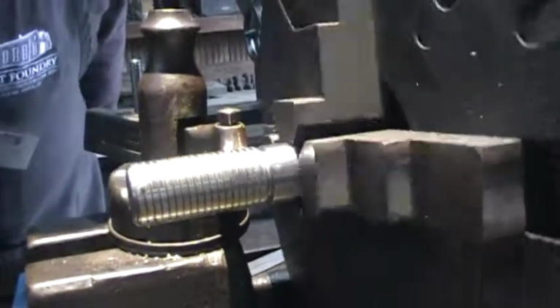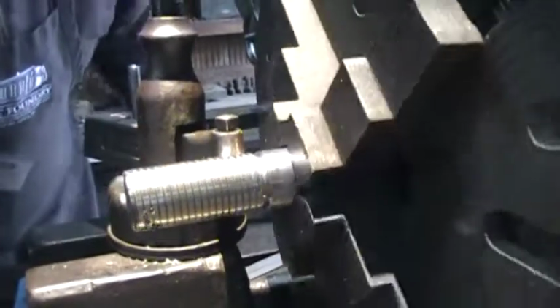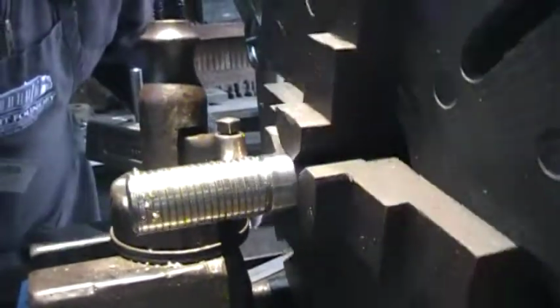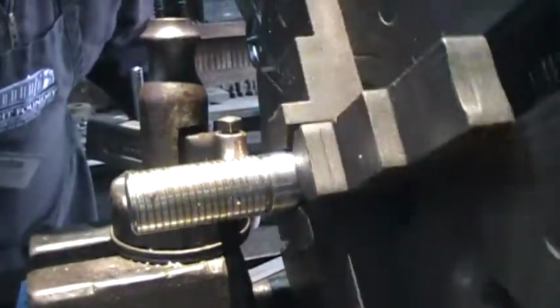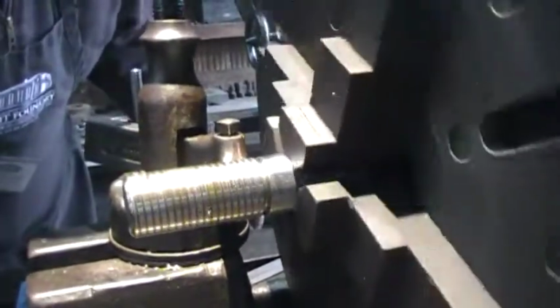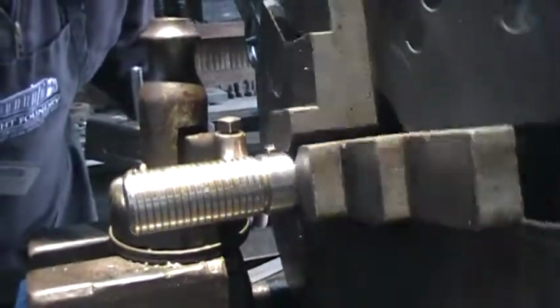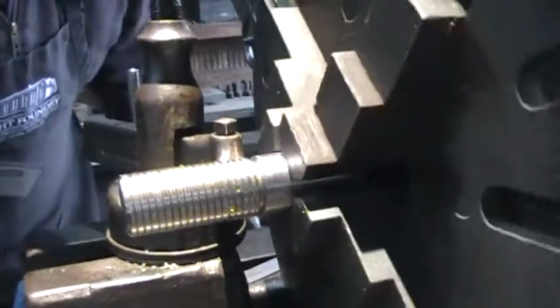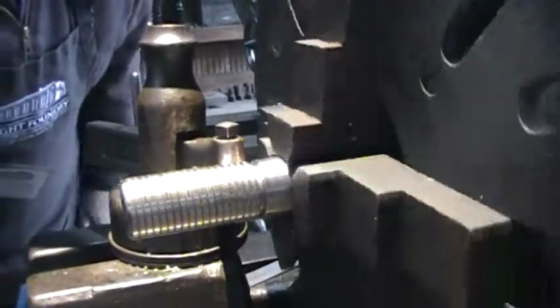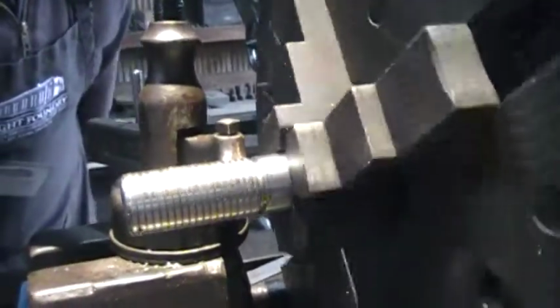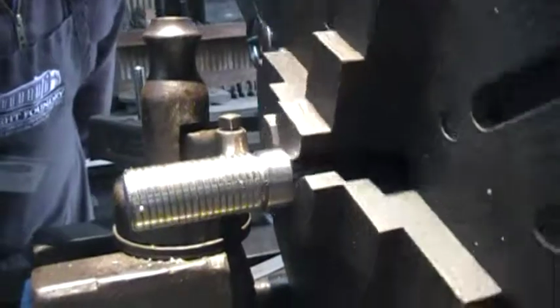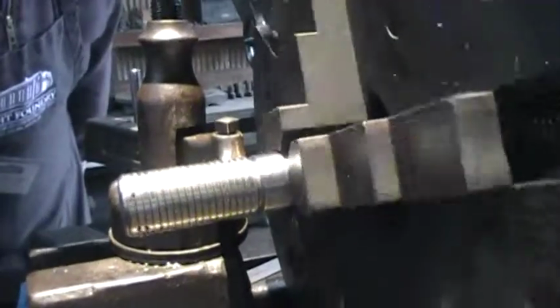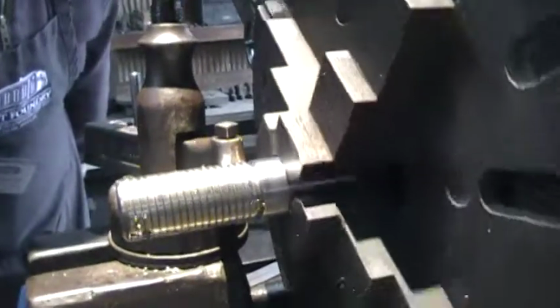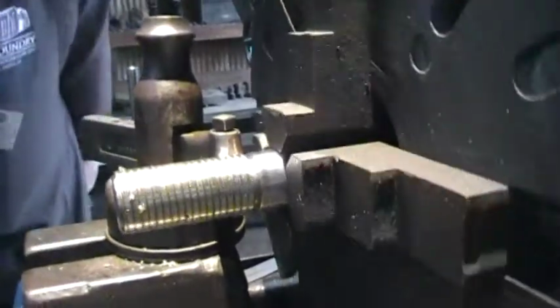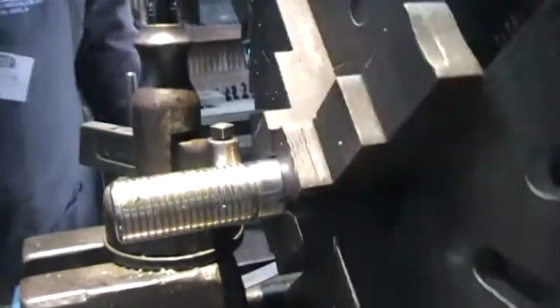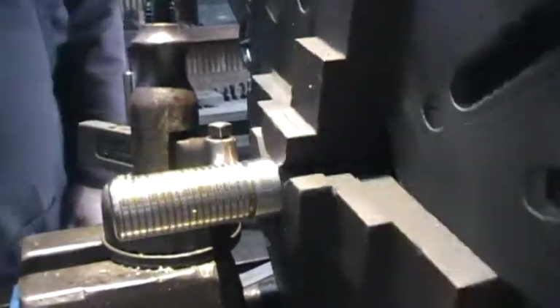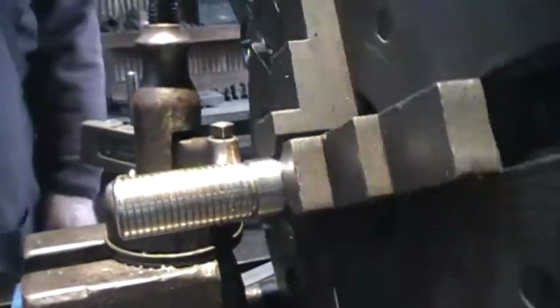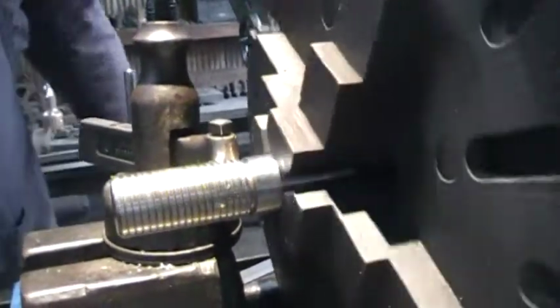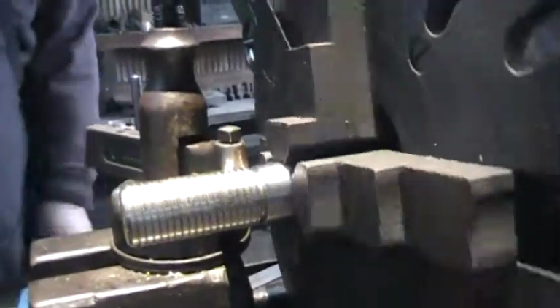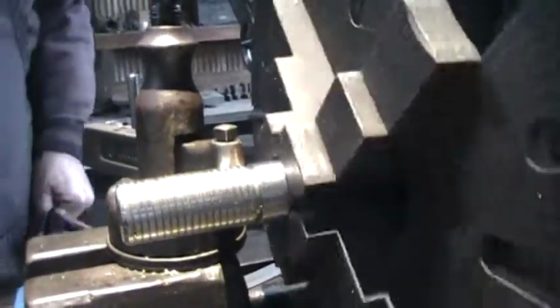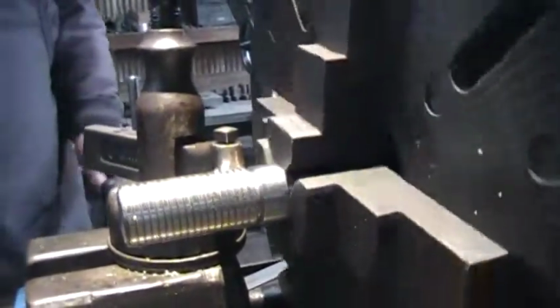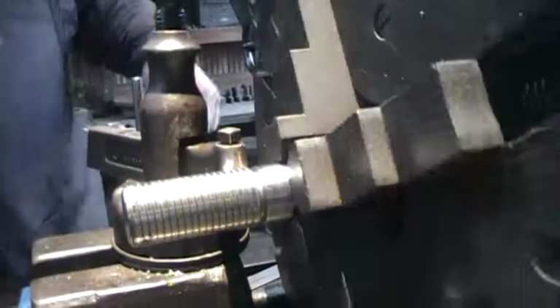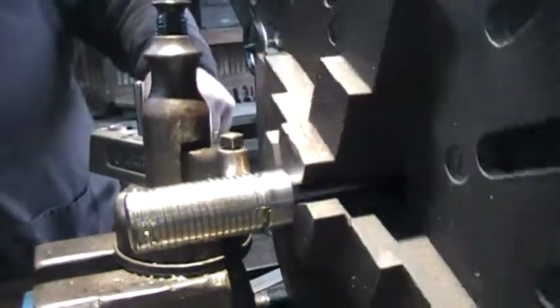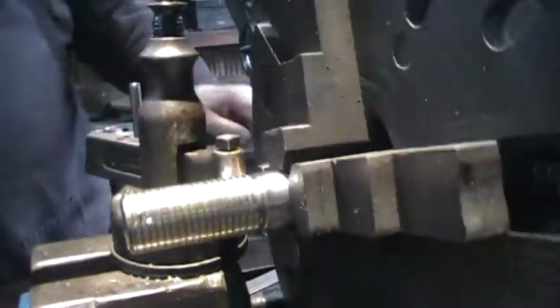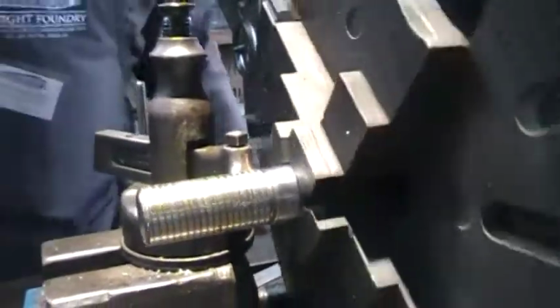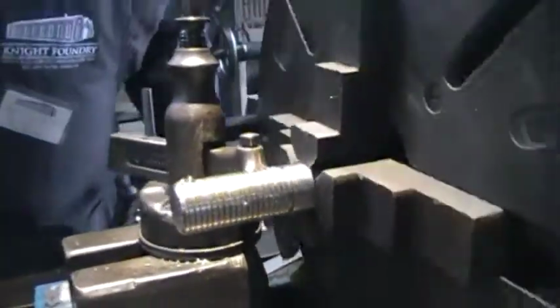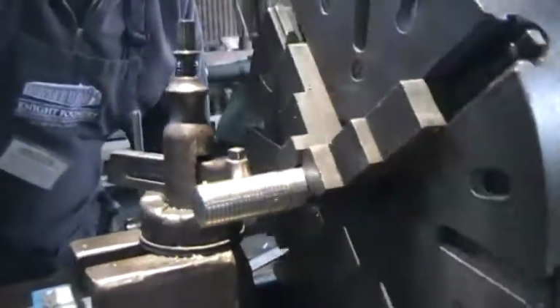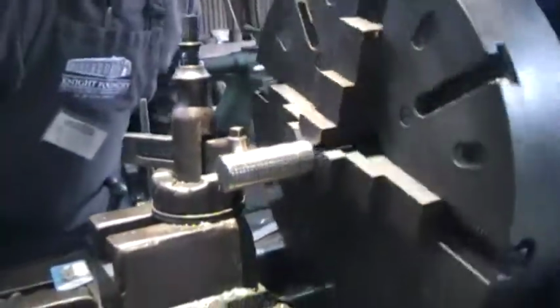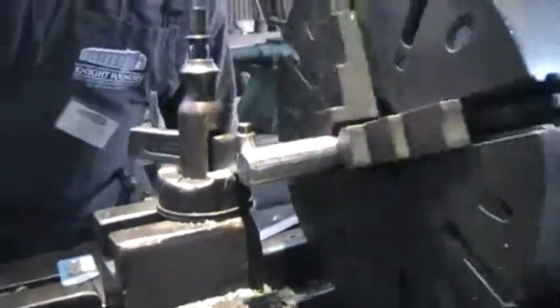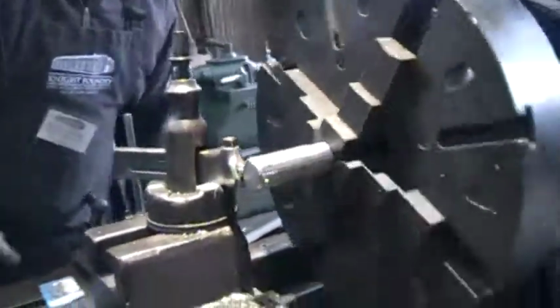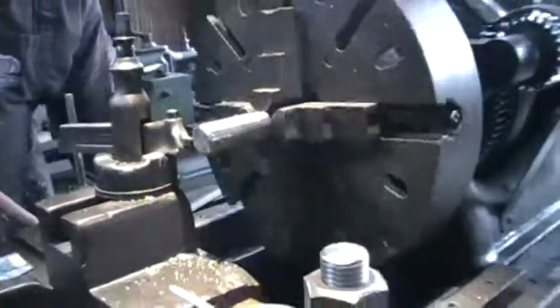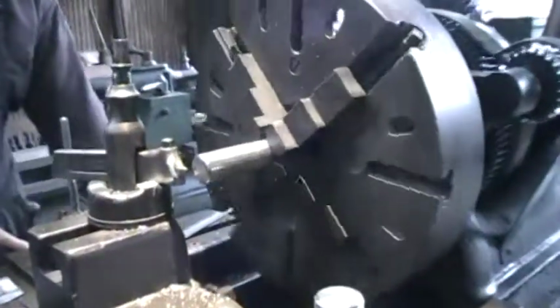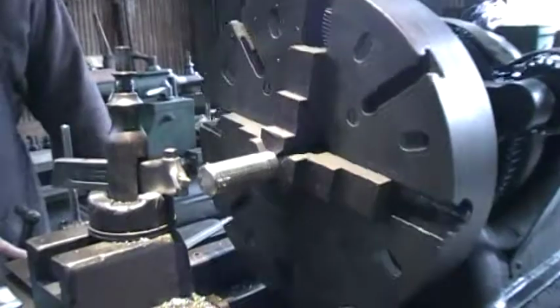I'm getting closer to the end of my thread, so that's why I got the groove there — so I don't have to... You got that relief groove there, huh? Yeah. The only cheating I'm doing is I'm using the little dial here, because there's no dials on this machine.